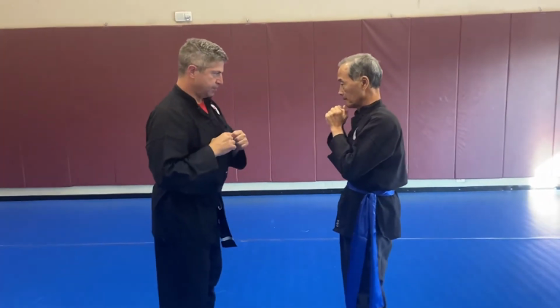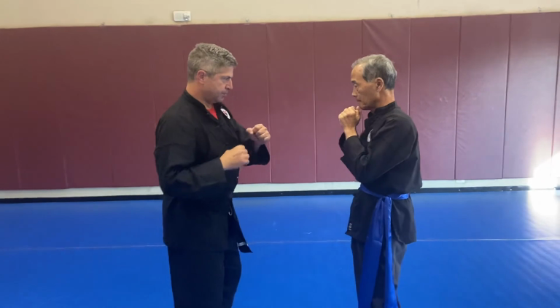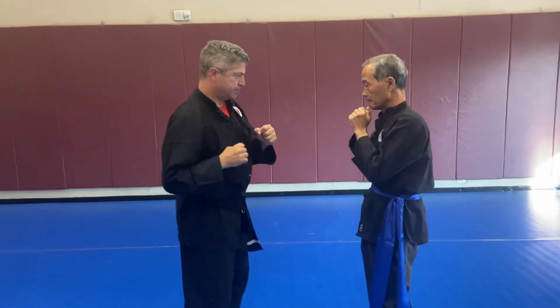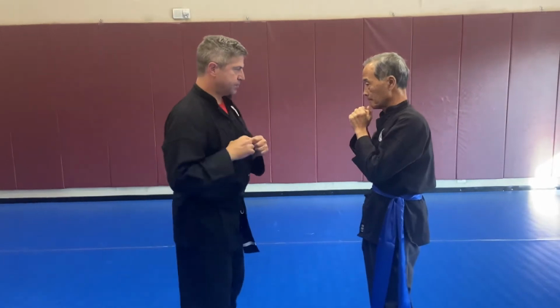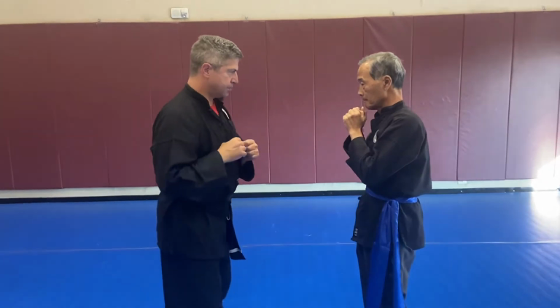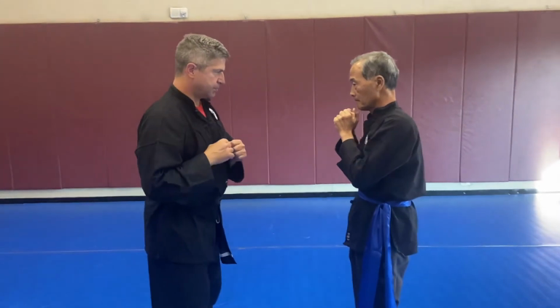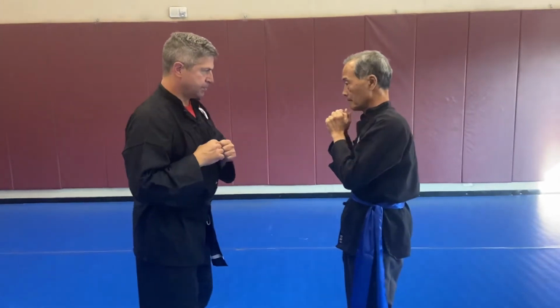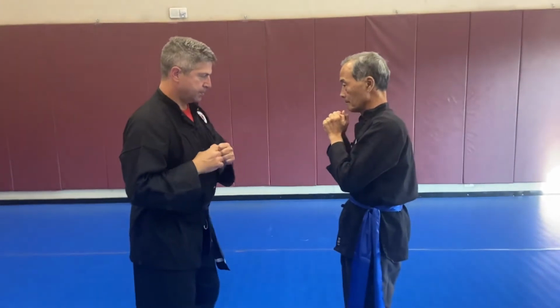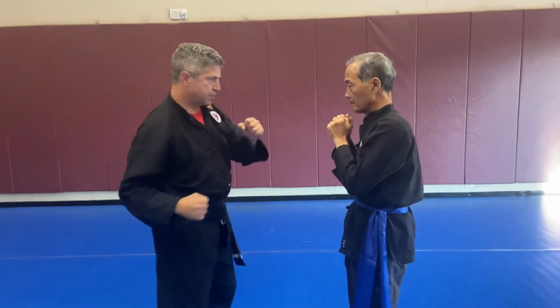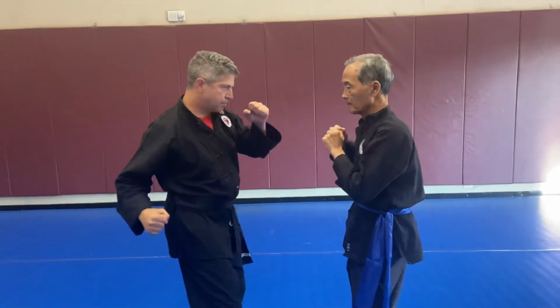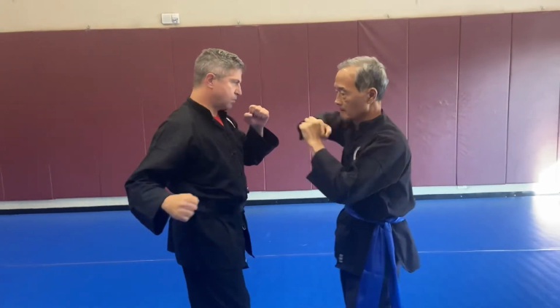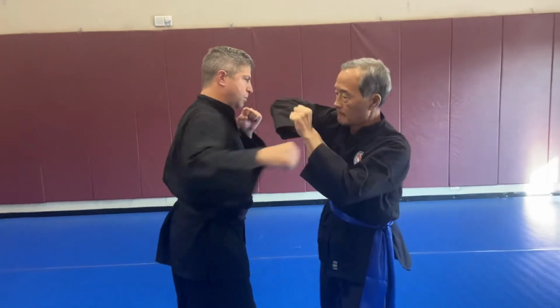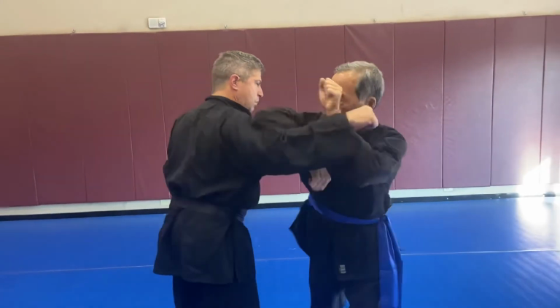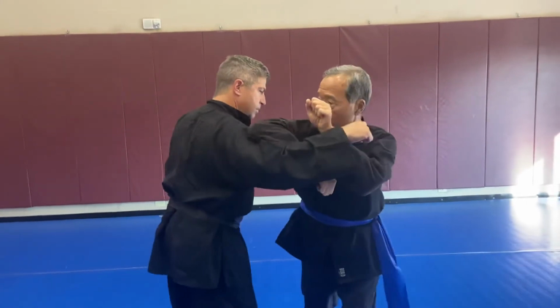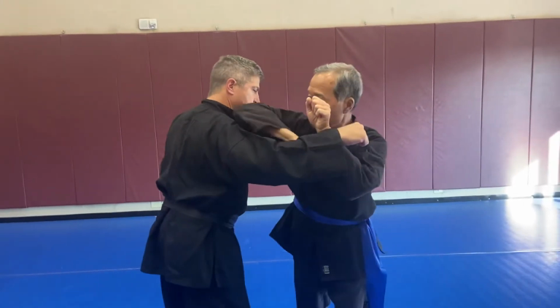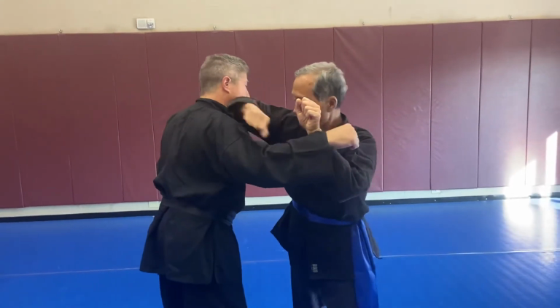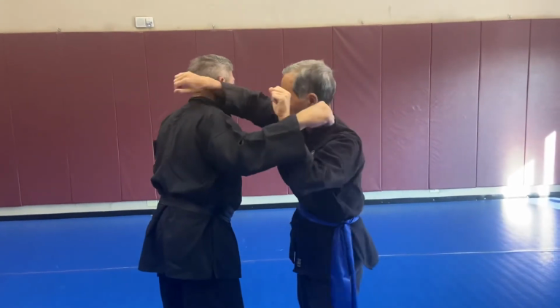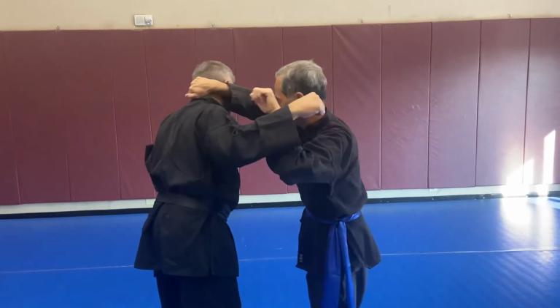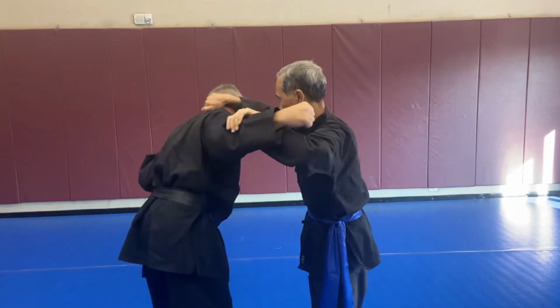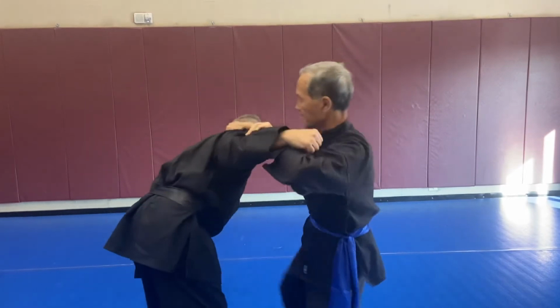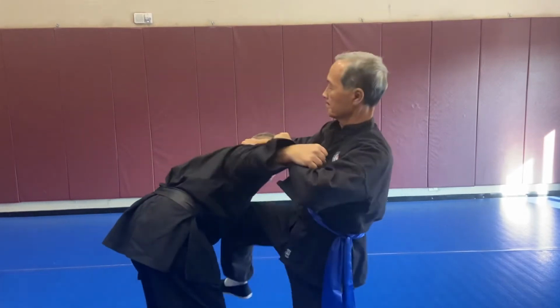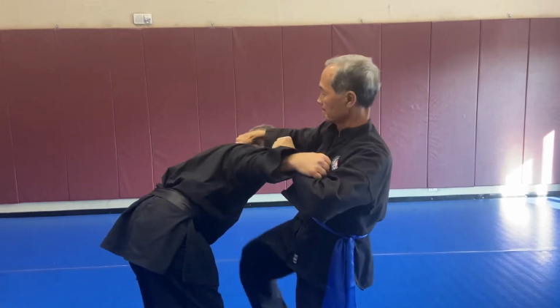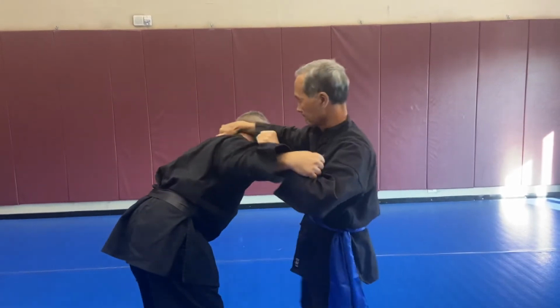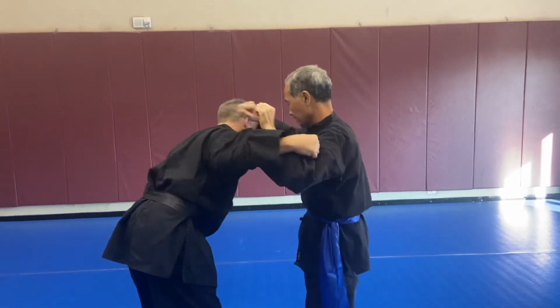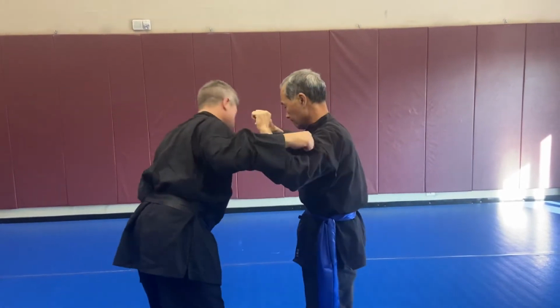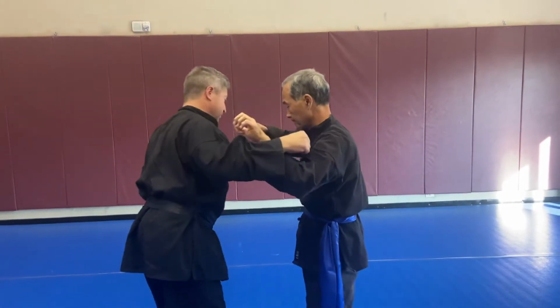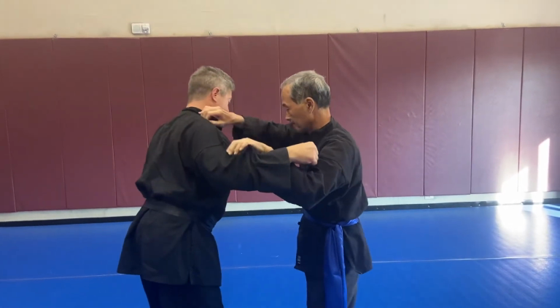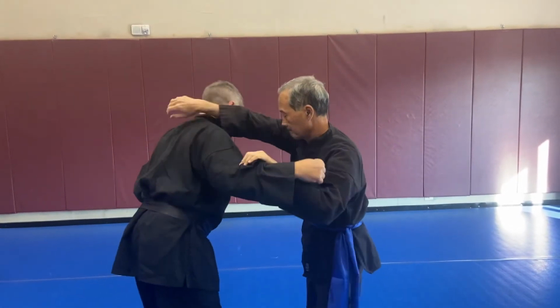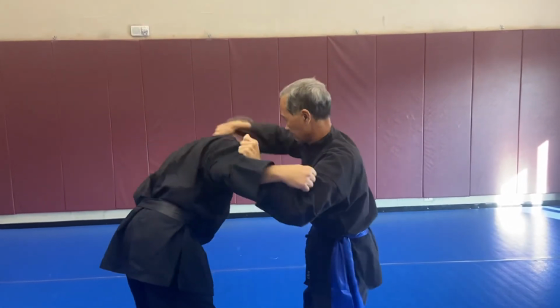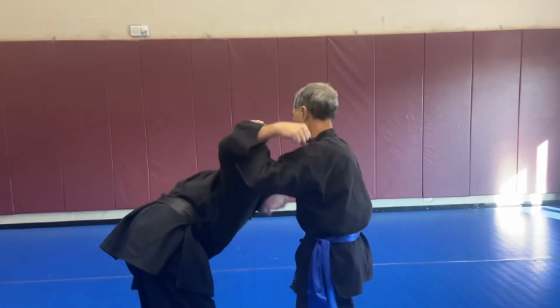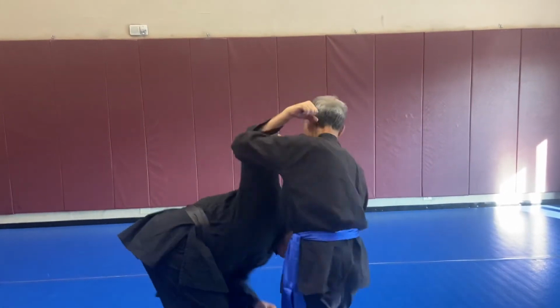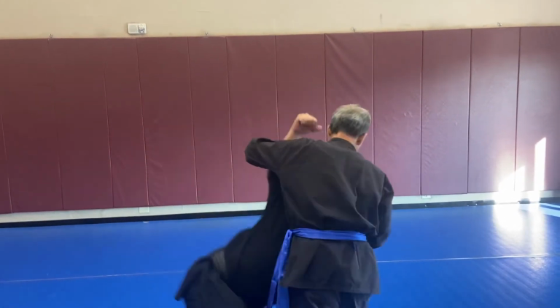Now take it in from a back elbow to a U-turn takedown — with an elbow, a knee strike. Knee strike and full U-turn takedown, just going to turn them all the way over.